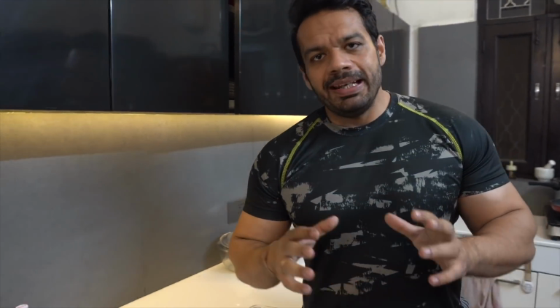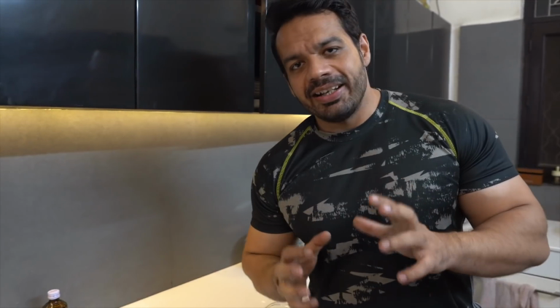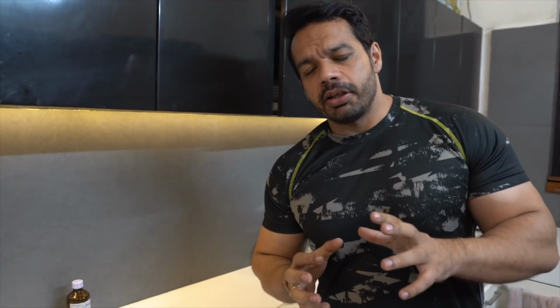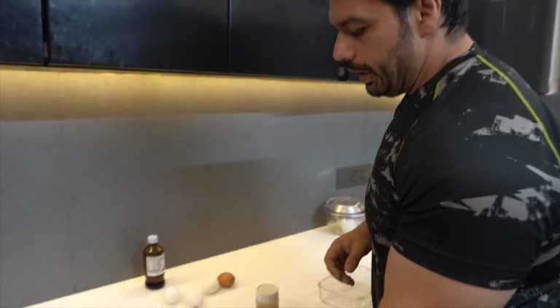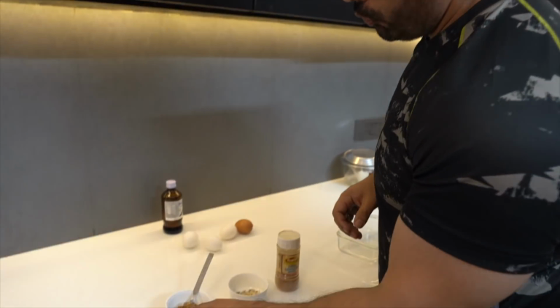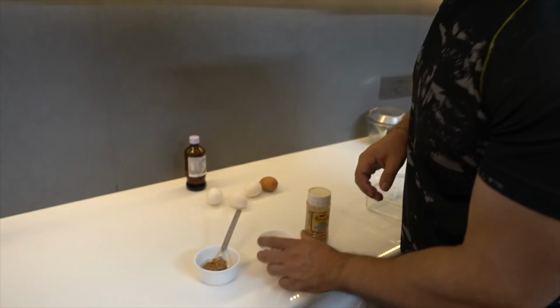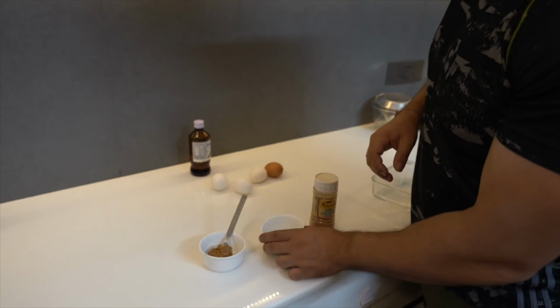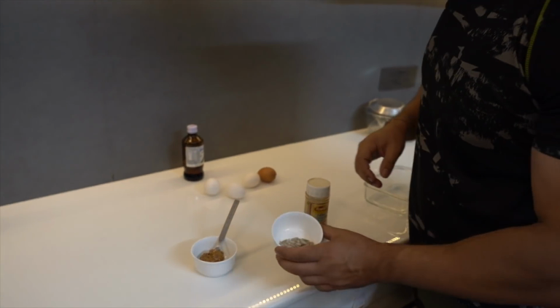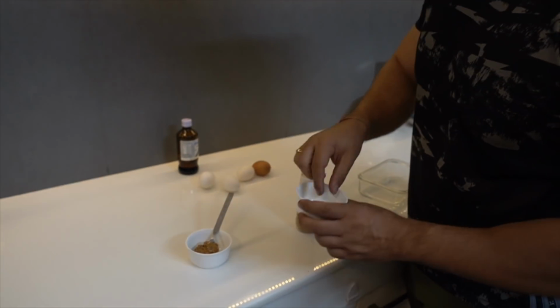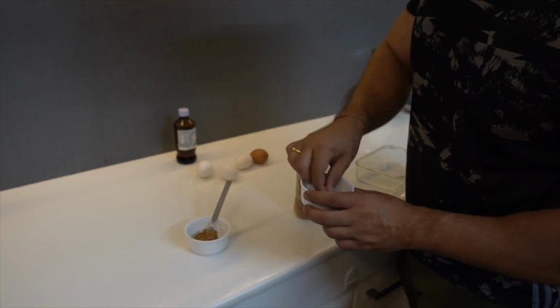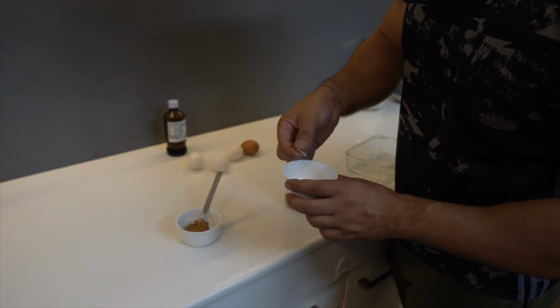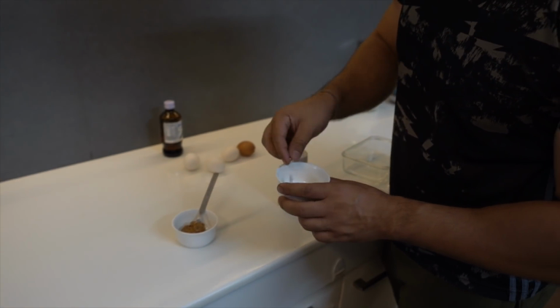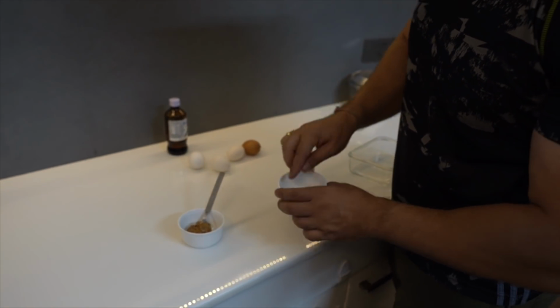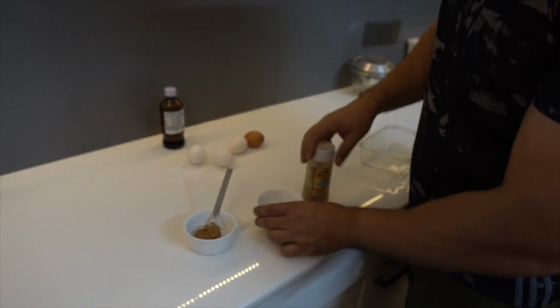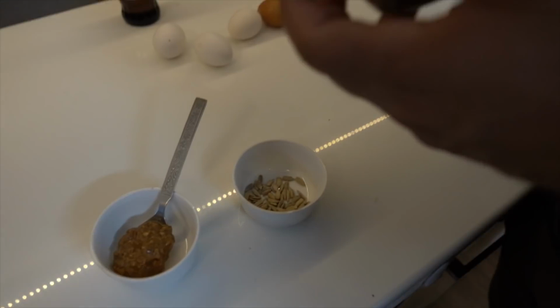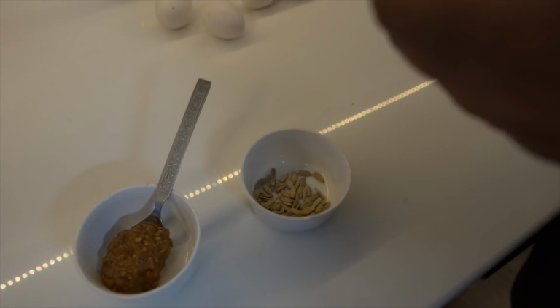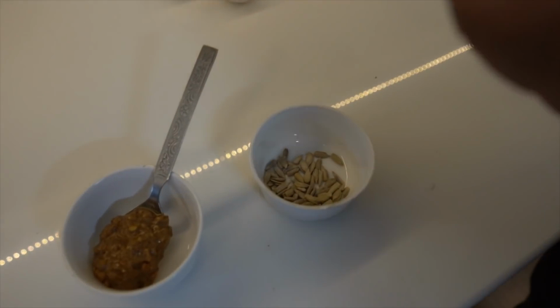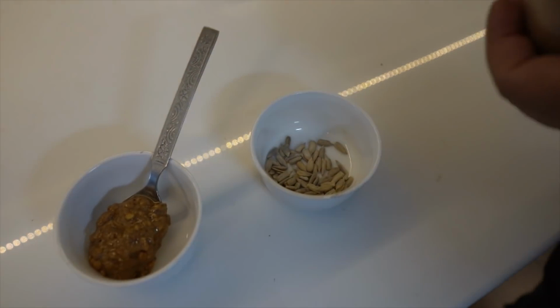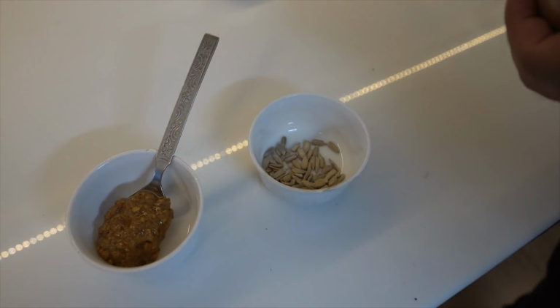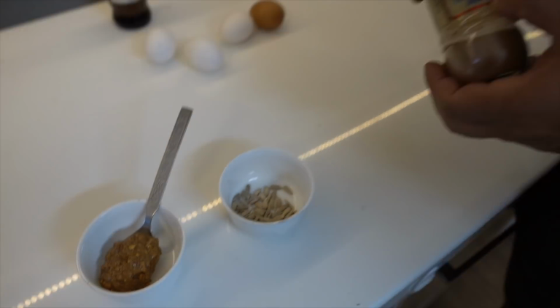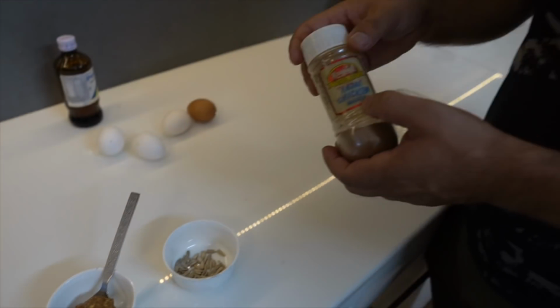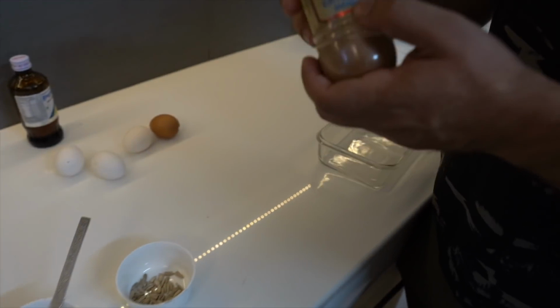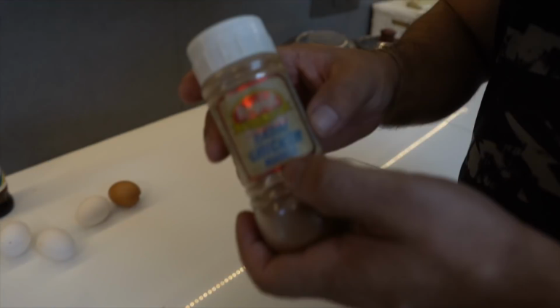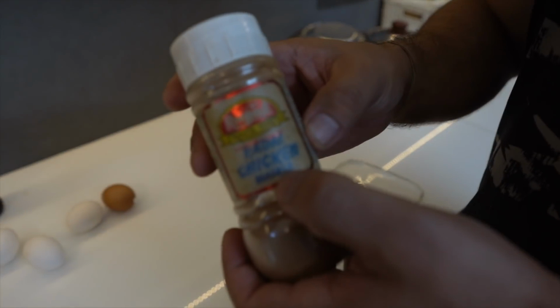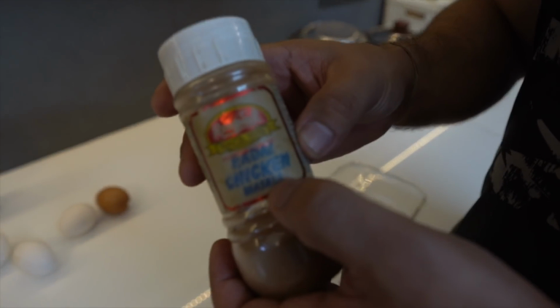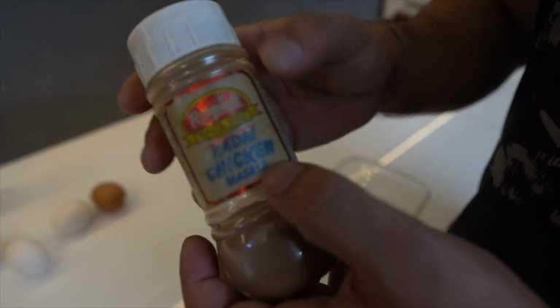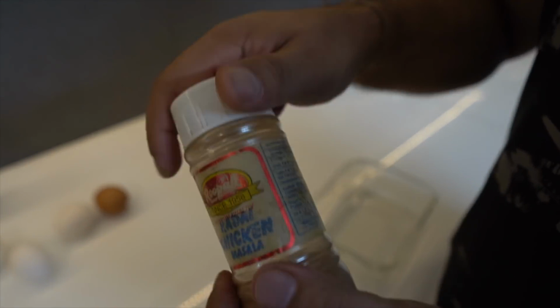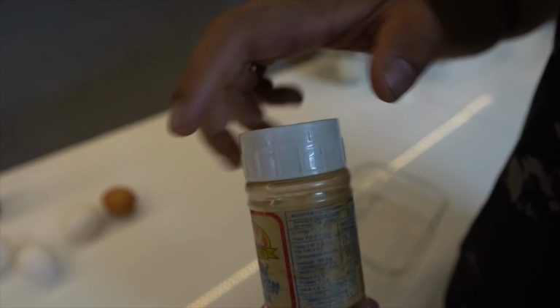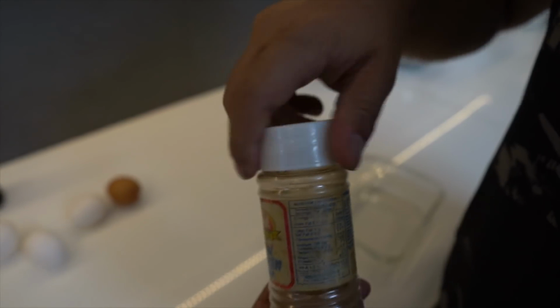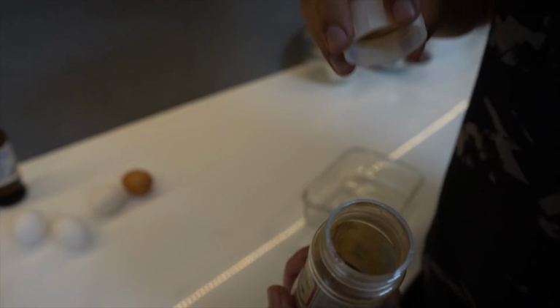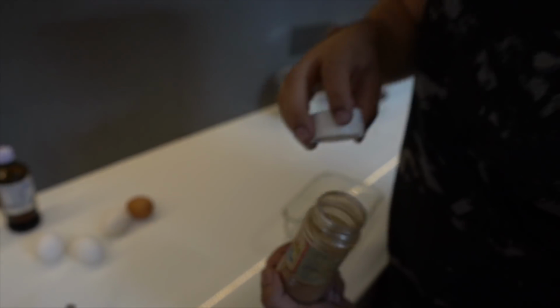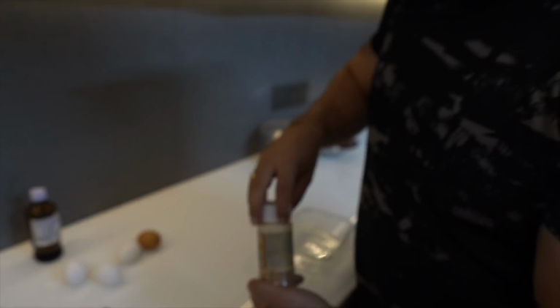First I have to give ingredients. 1 tablespoon of peanut butter — no nuts. This is a sweet chicken sauce. This is cinnamon powder.